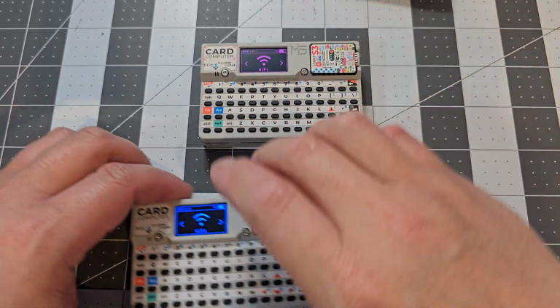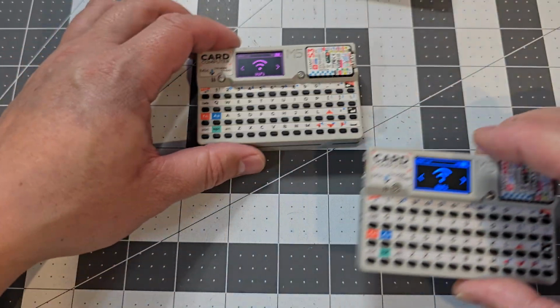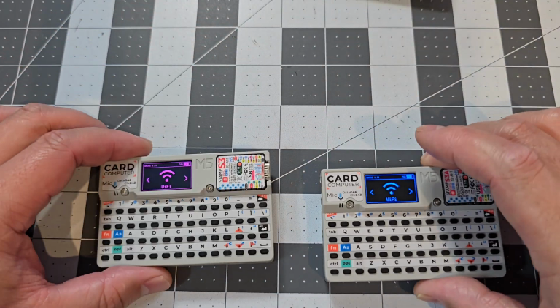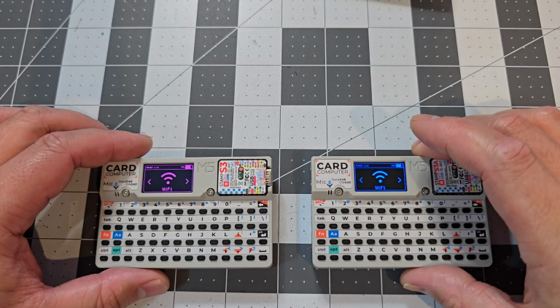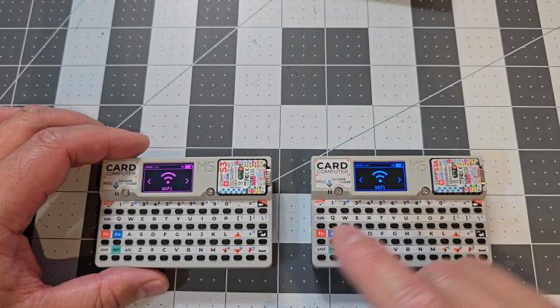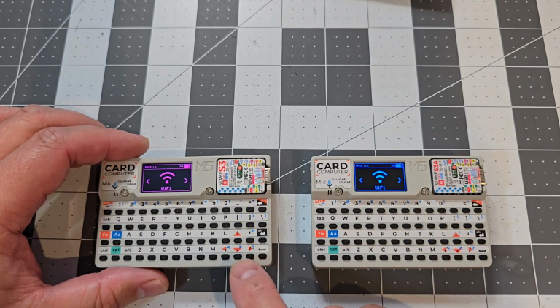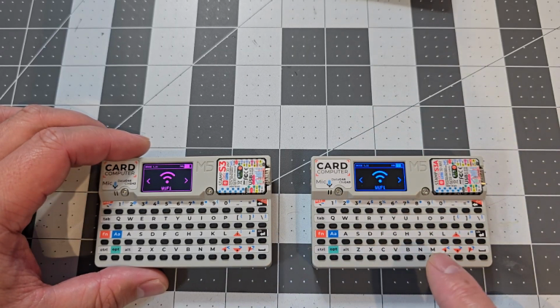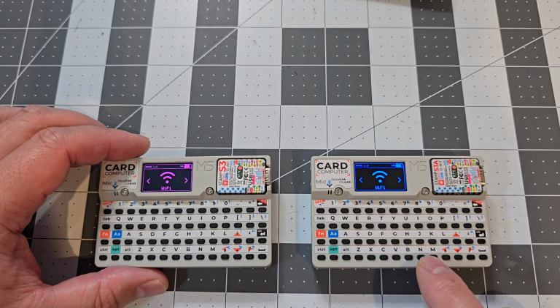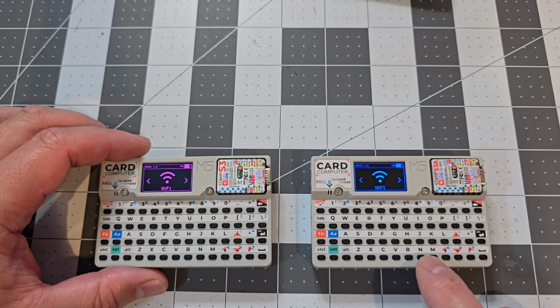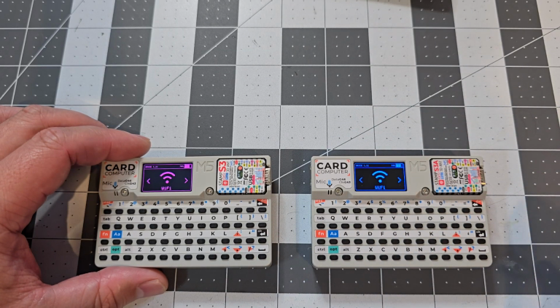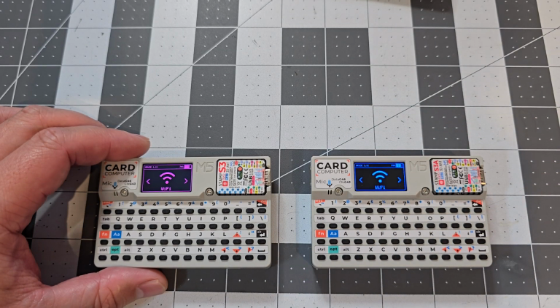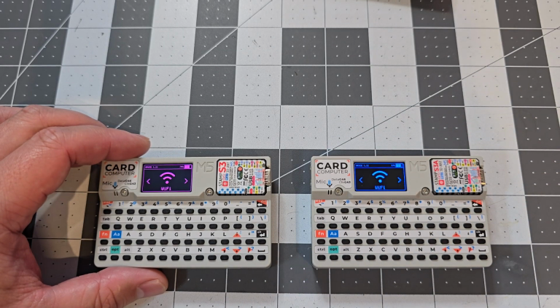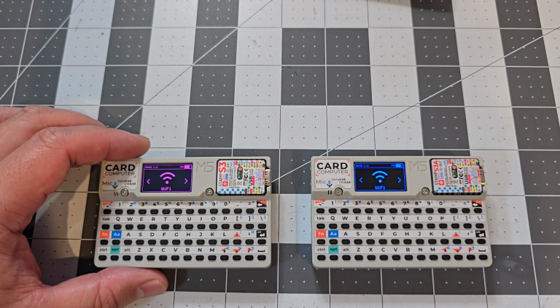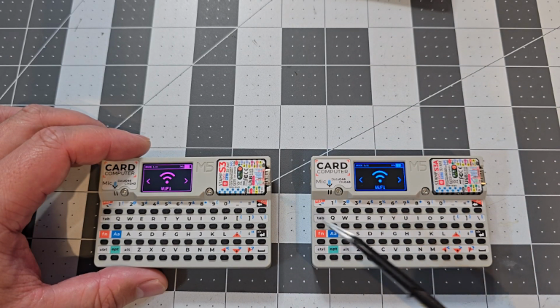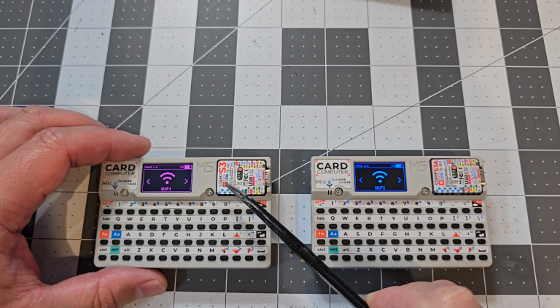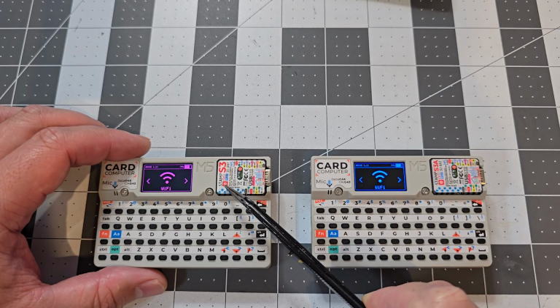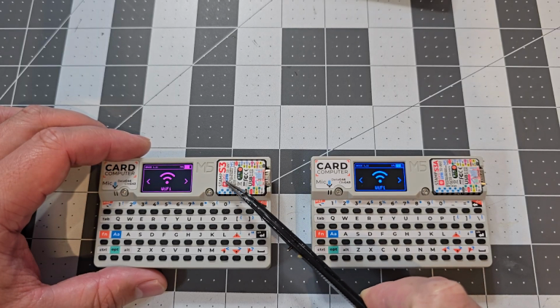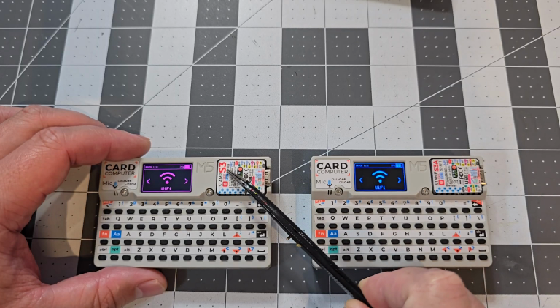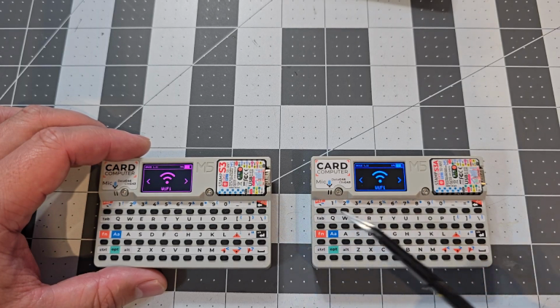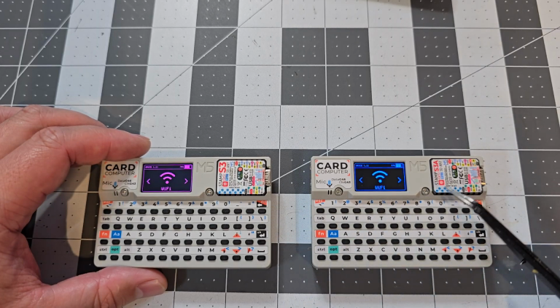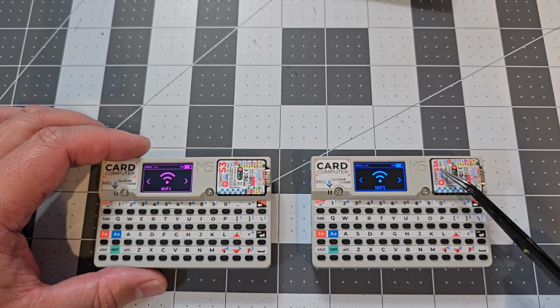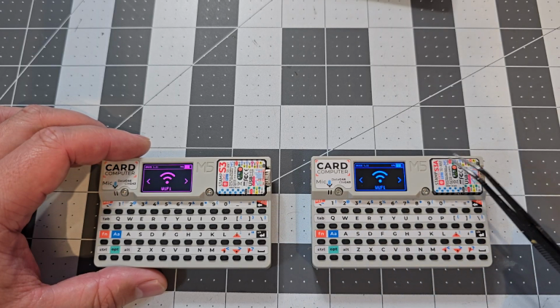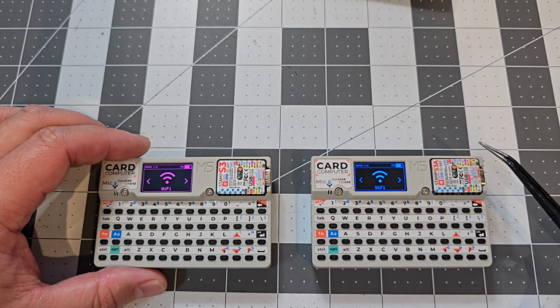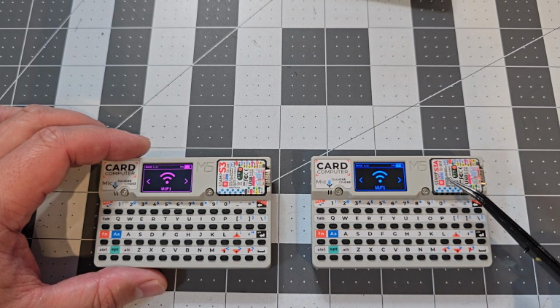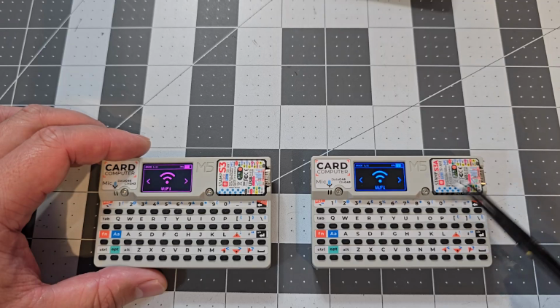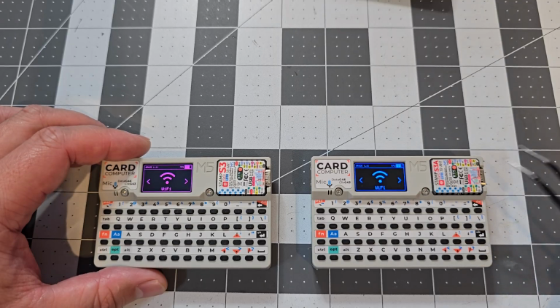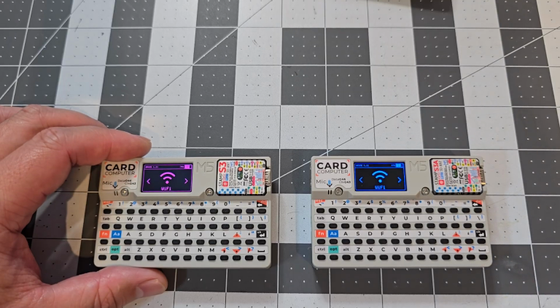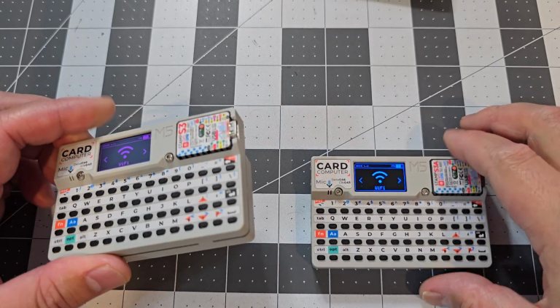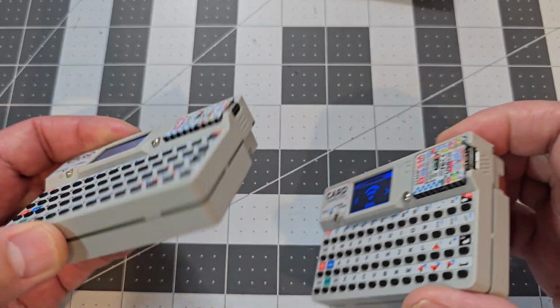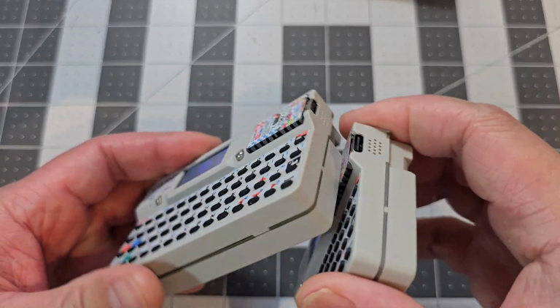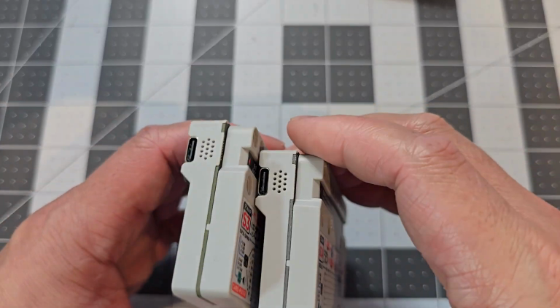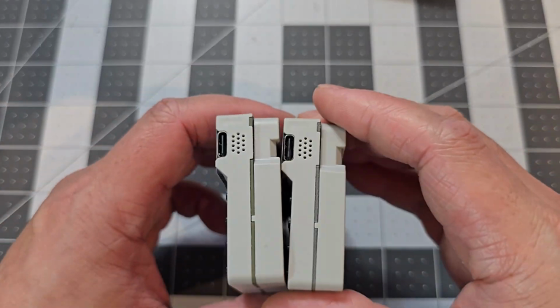A quick comparison between the original and the V1.1: the only difference is they upgraded the Stamp S3 to the Stamp S3a, which gives better Wi-Fi reception. Besides that, they're pretty much exactly the same.